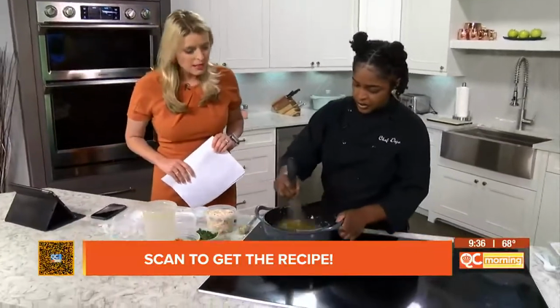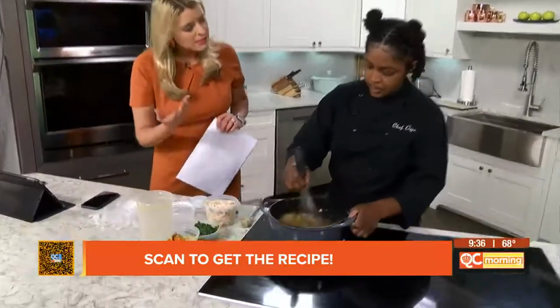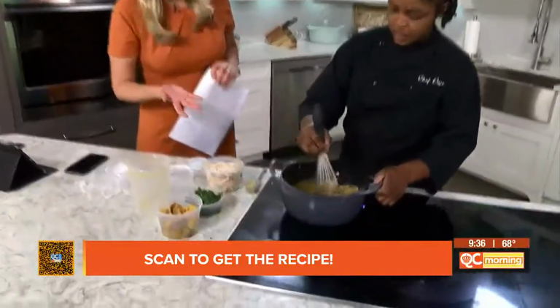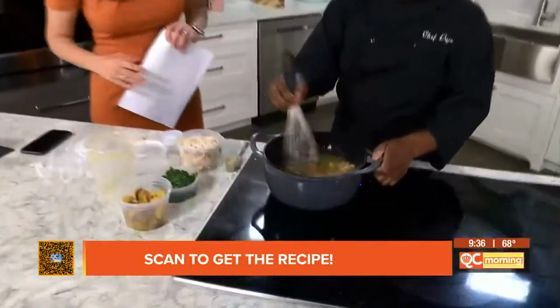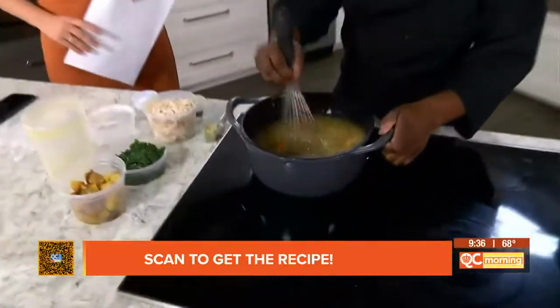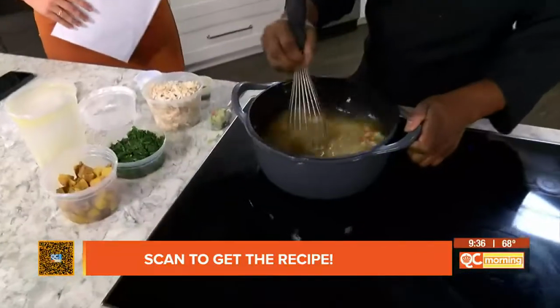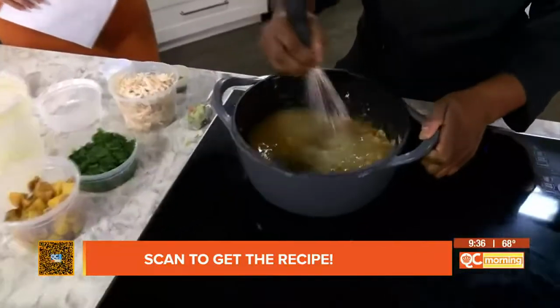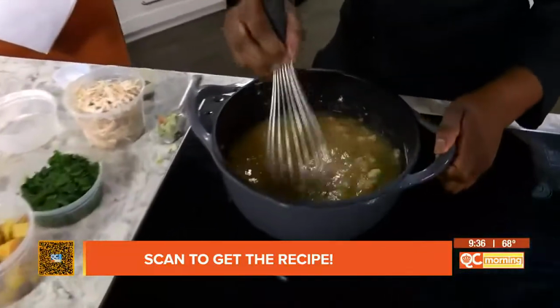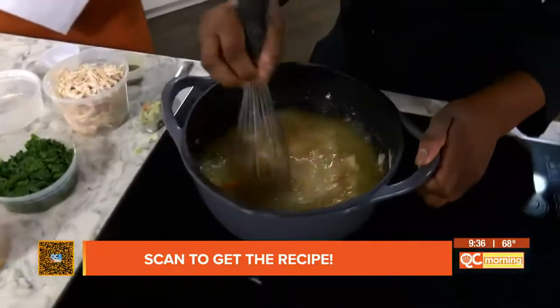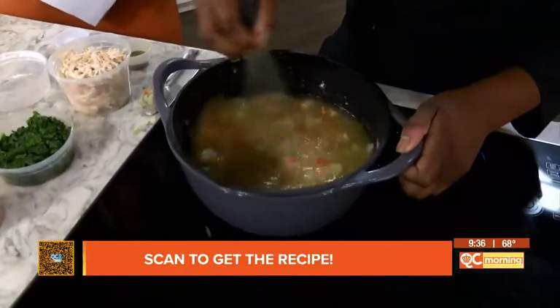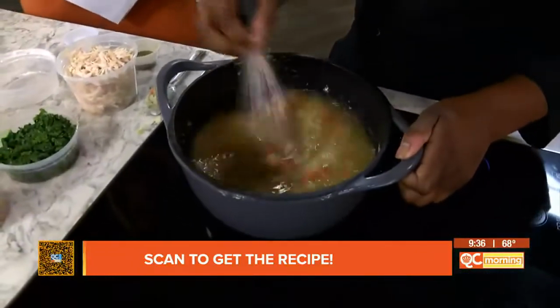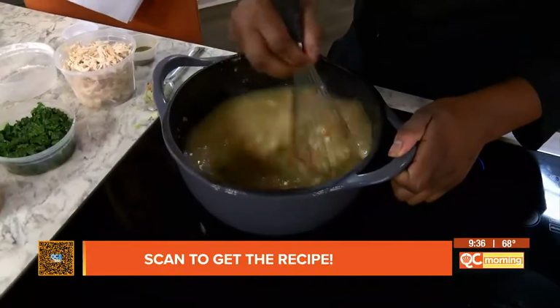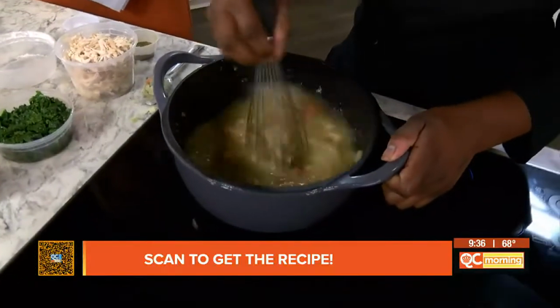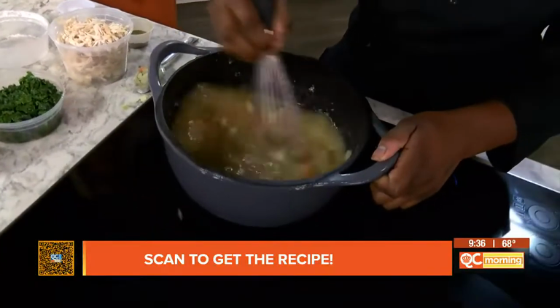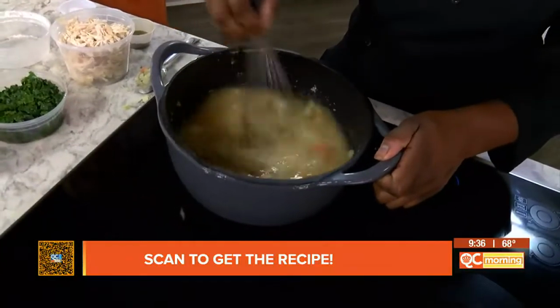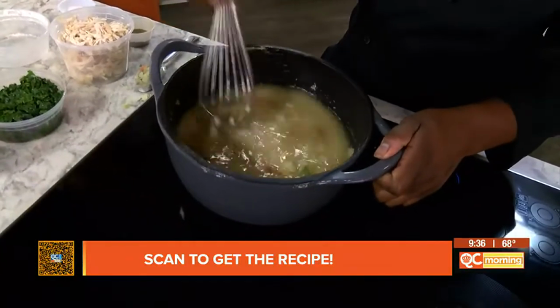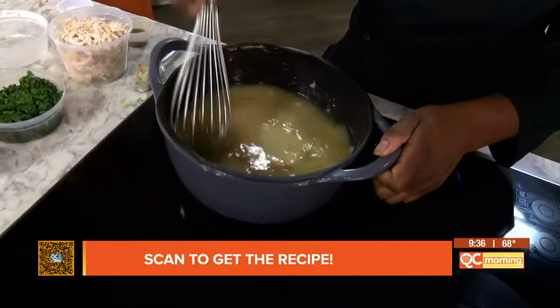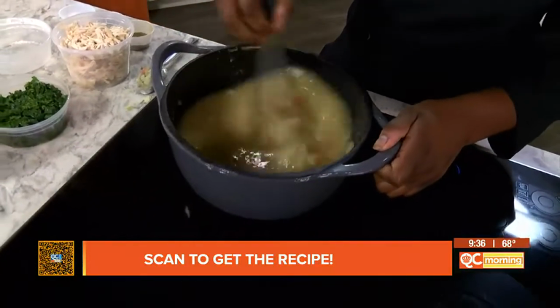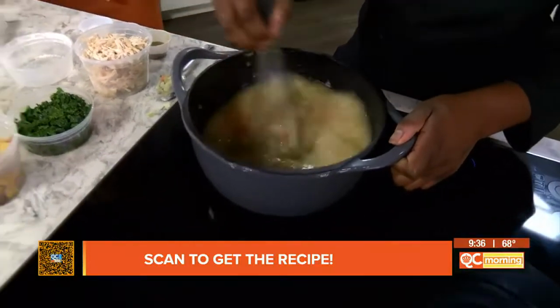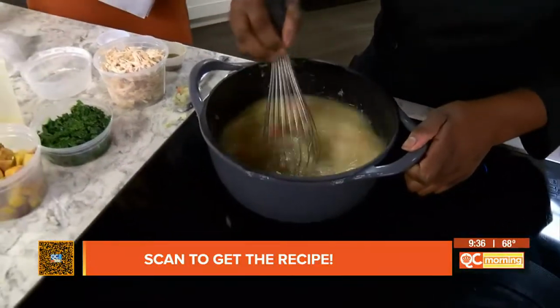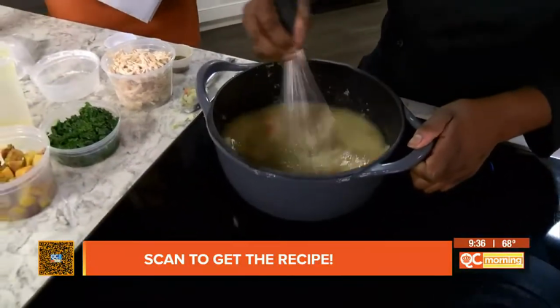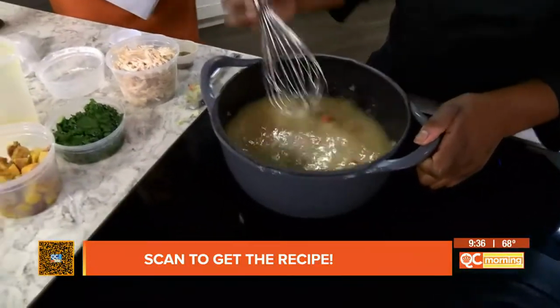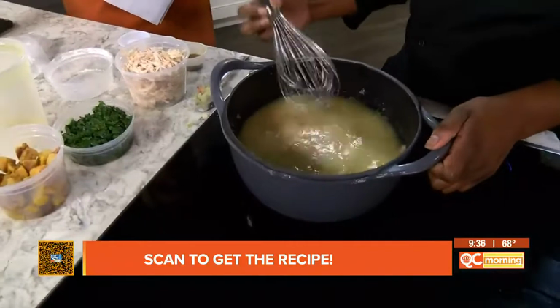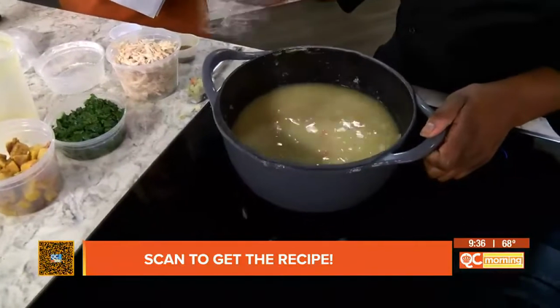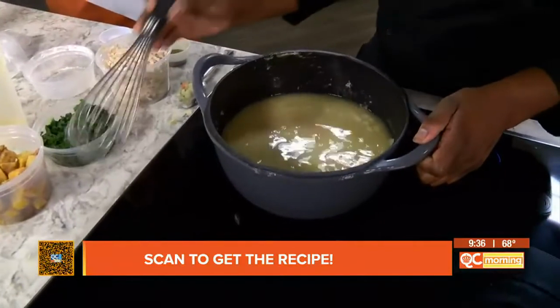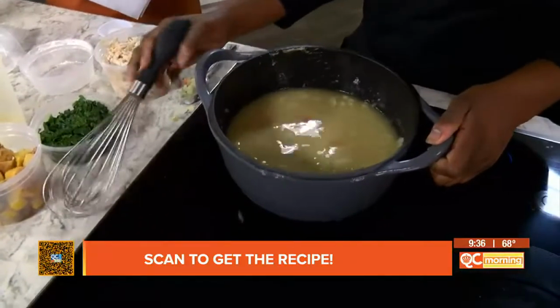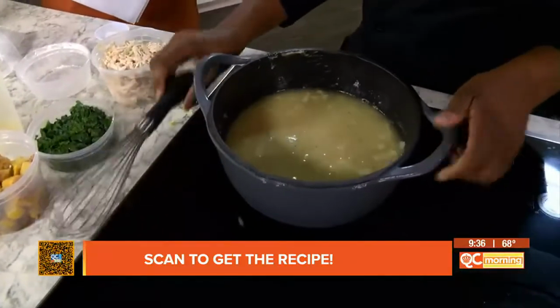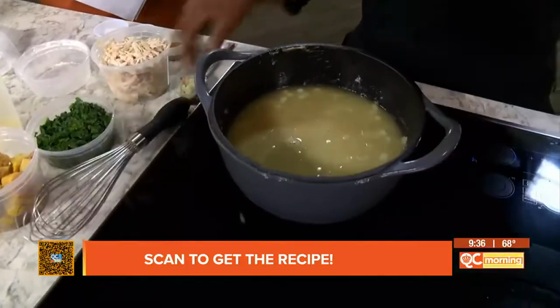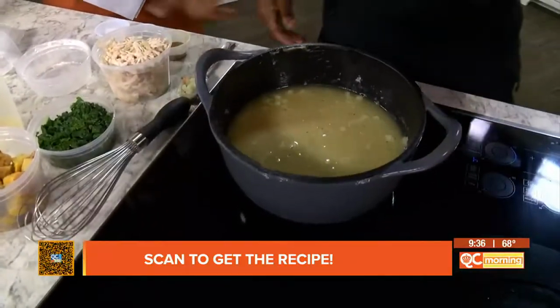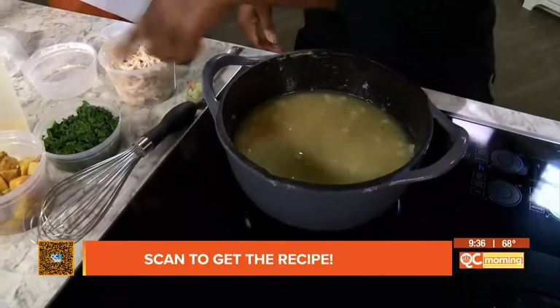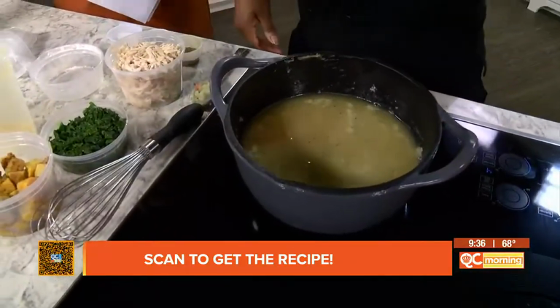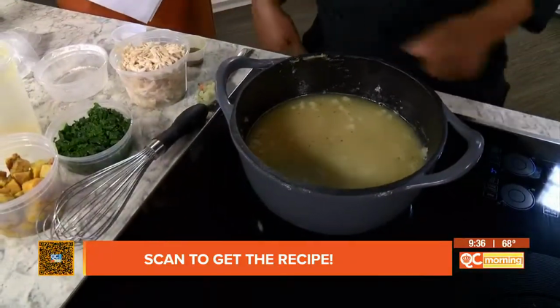And how long does that typically take? This takes probably about five minutes. So you'll thicken that up and just kind of keep stirring that around. It'll thicken up, and then what we'll do is add in our chicken, our kale, and our butternut squash.